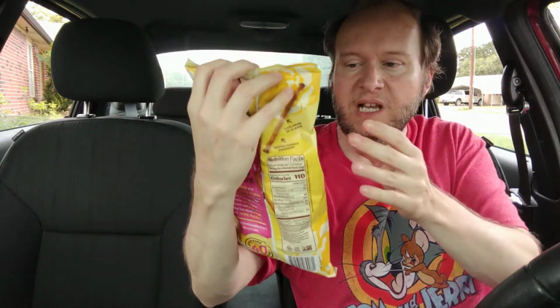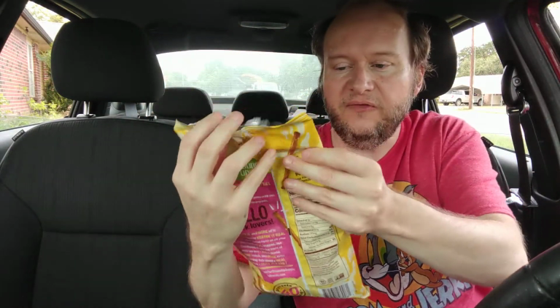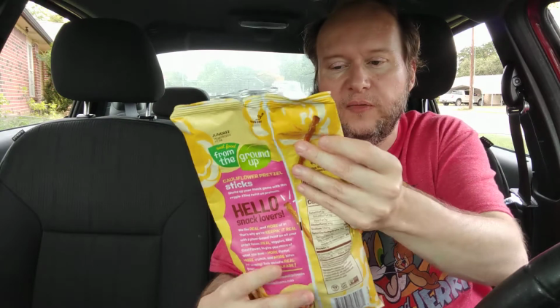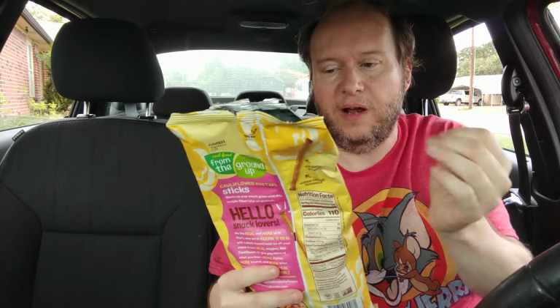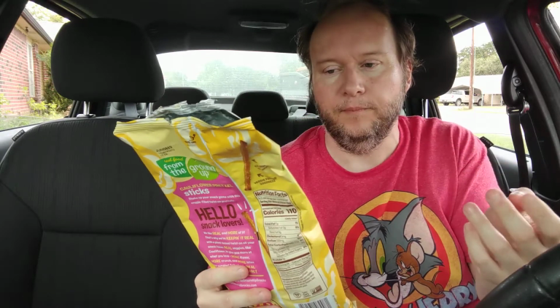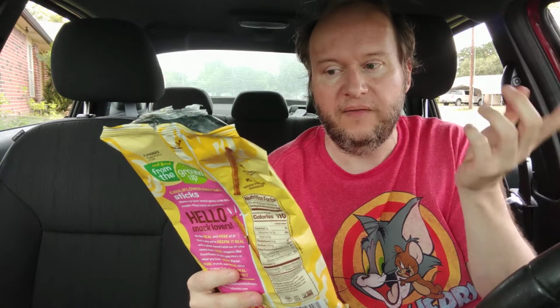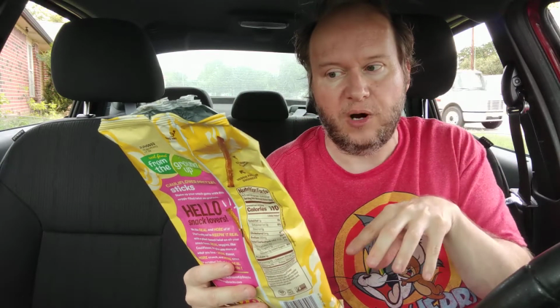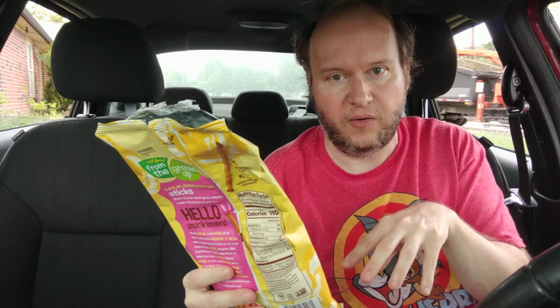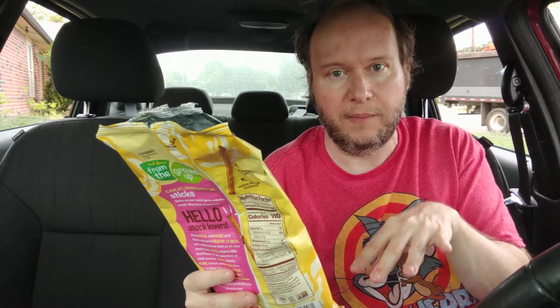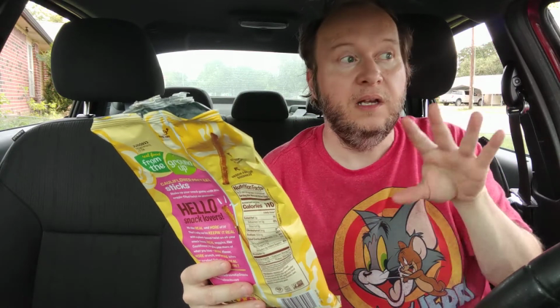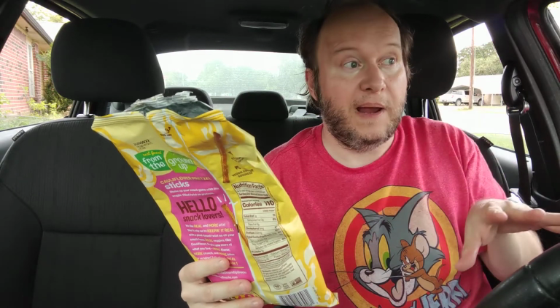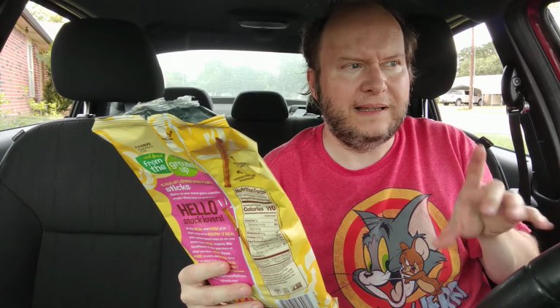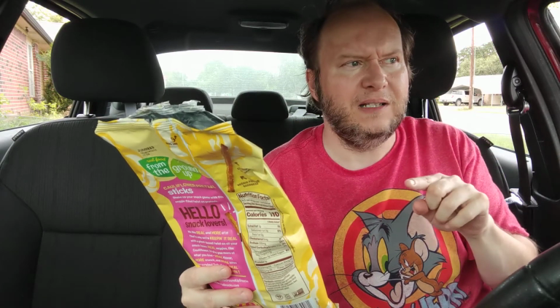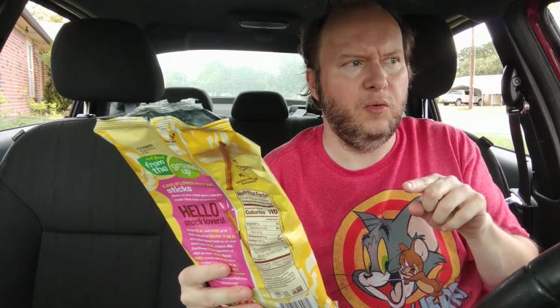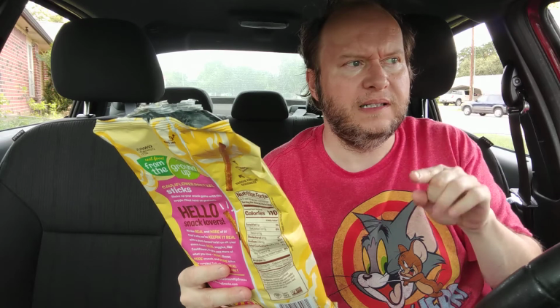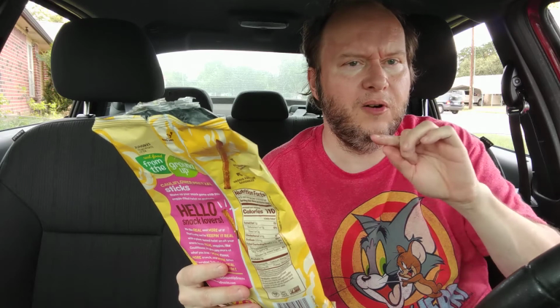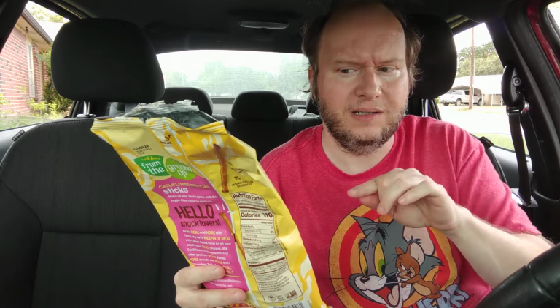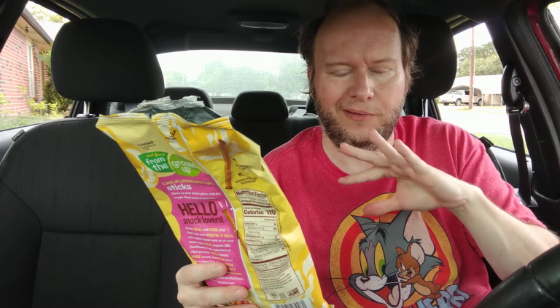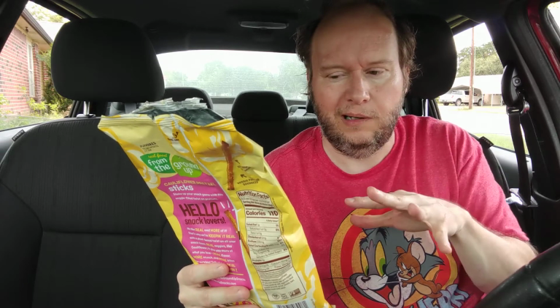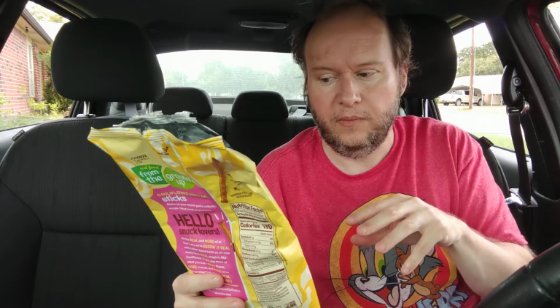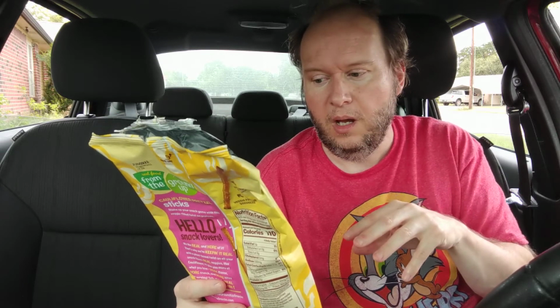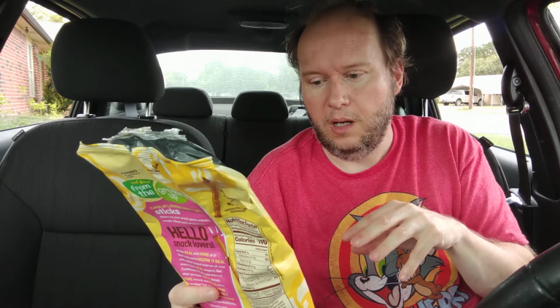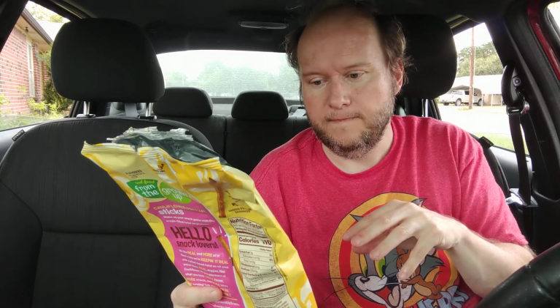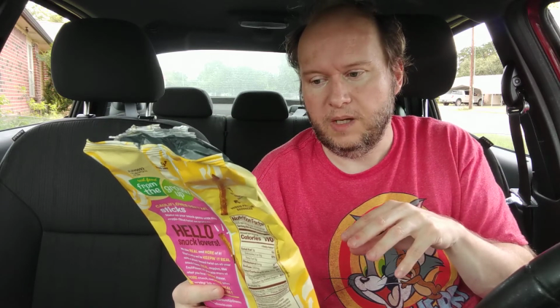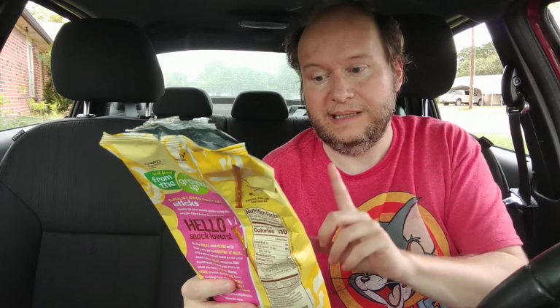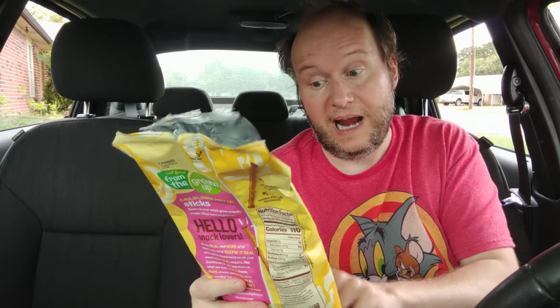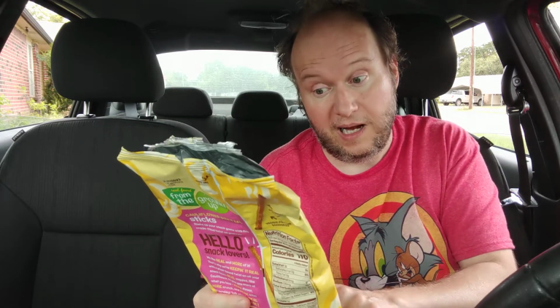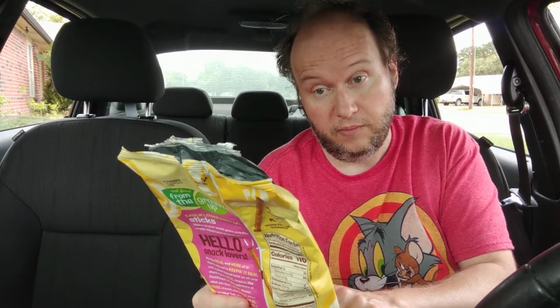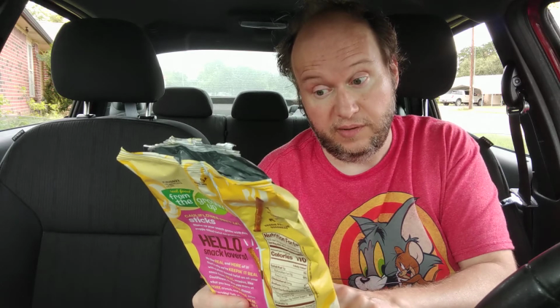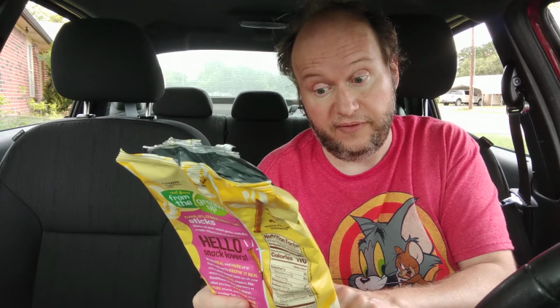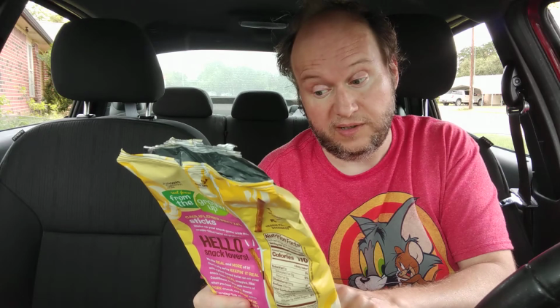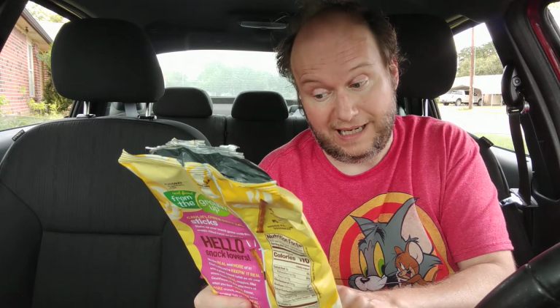It's cauliflower from From the Ground Up. I've had products from them in the past — I think I did some reviews on them. Some of them are good and some of them are eh. But today we're doing the cauliflower pretzel sticks.